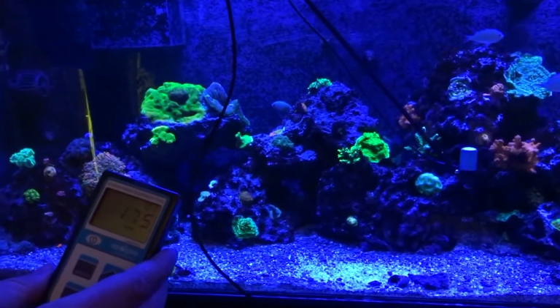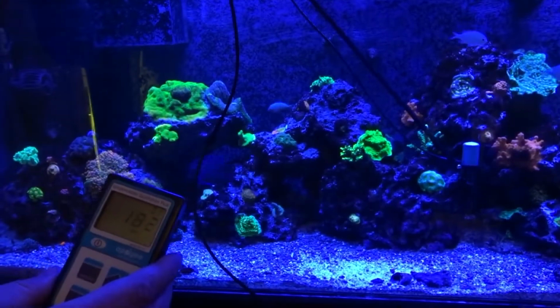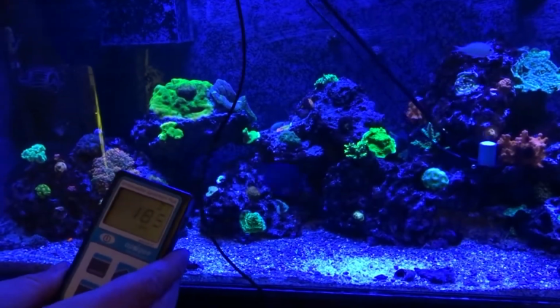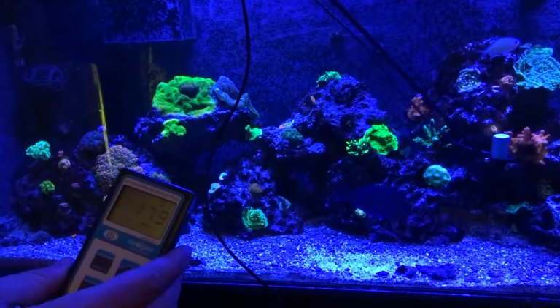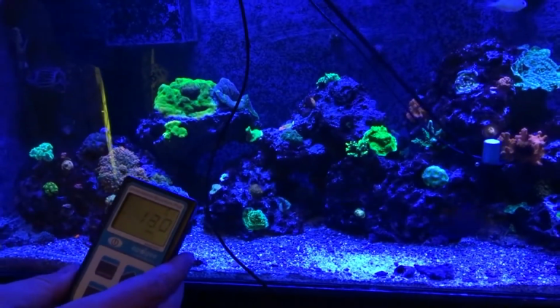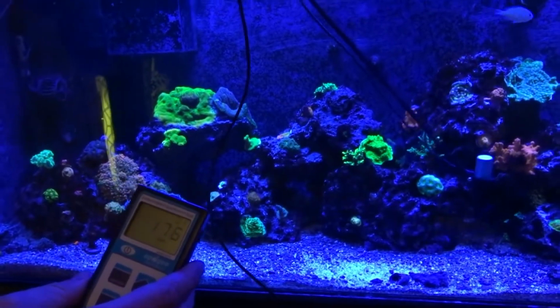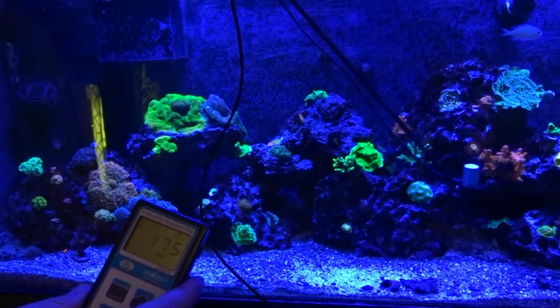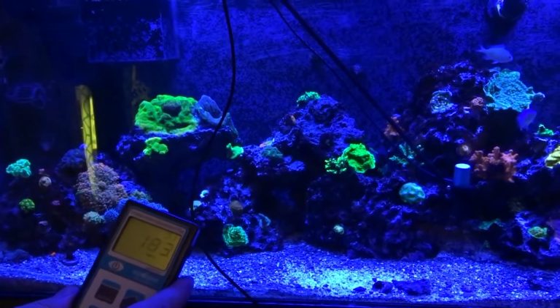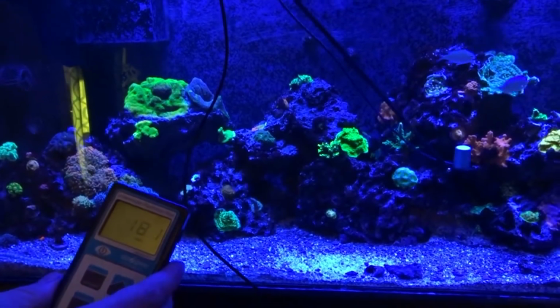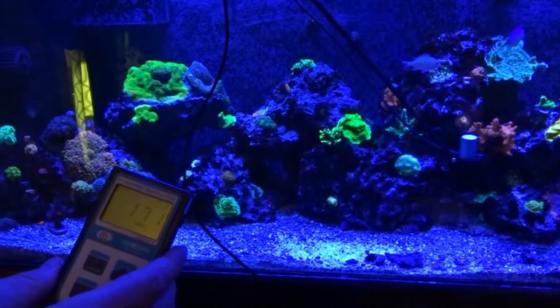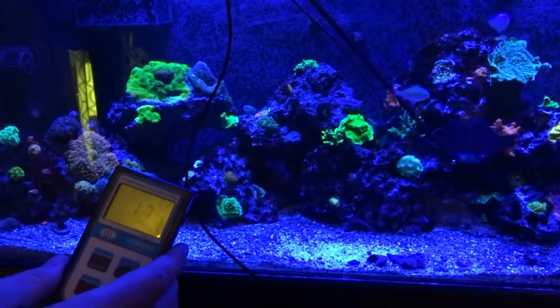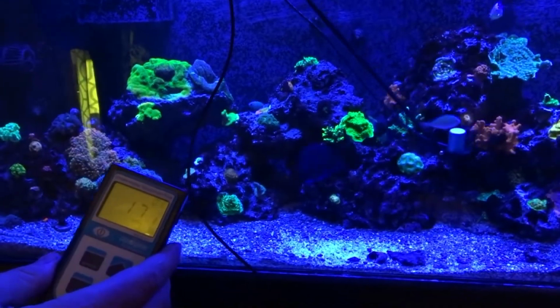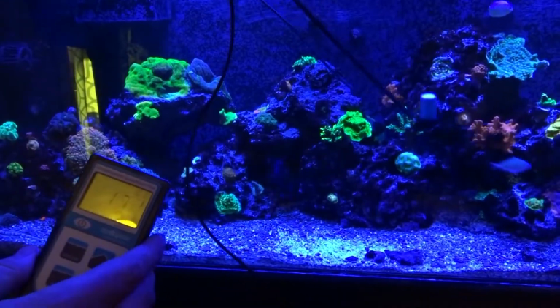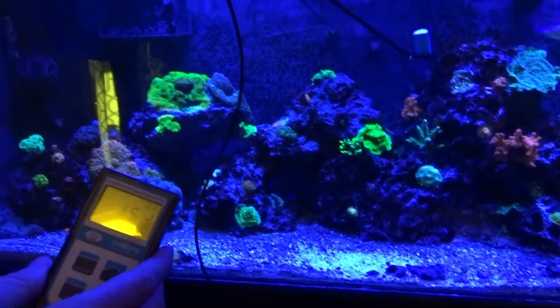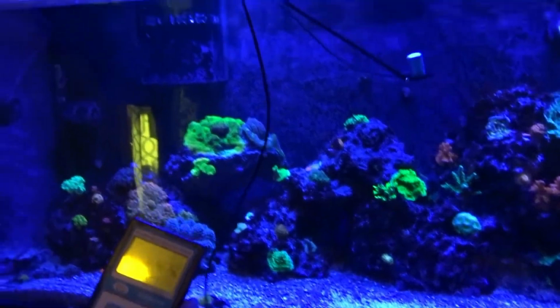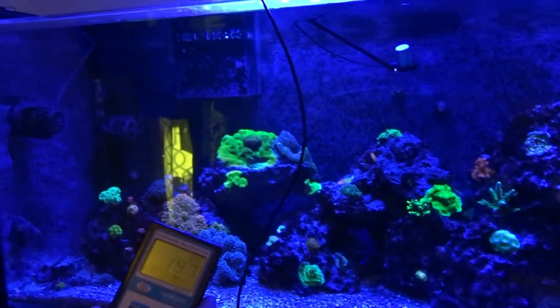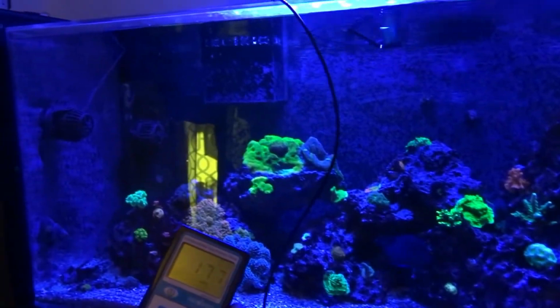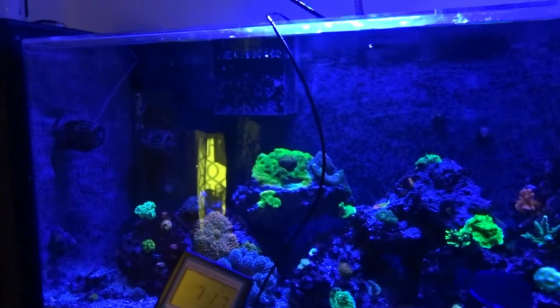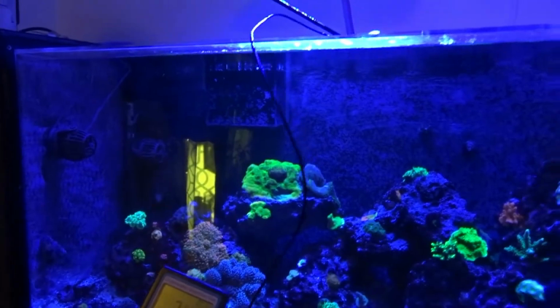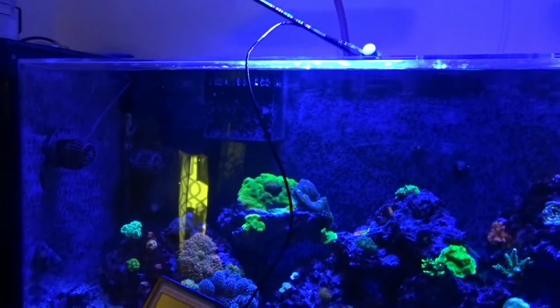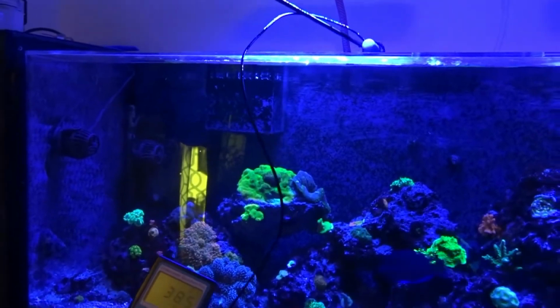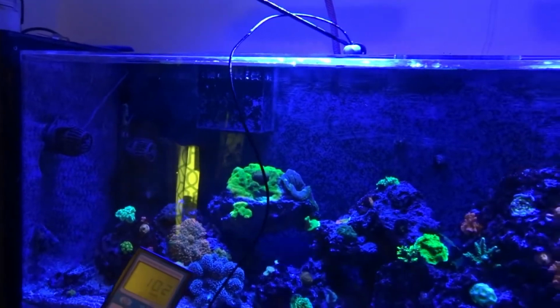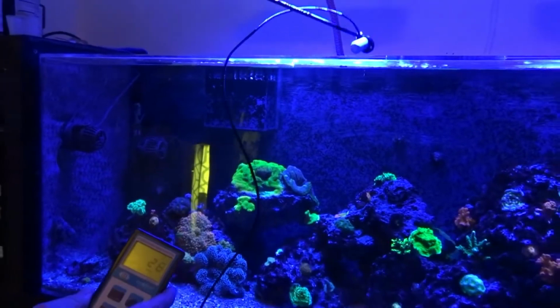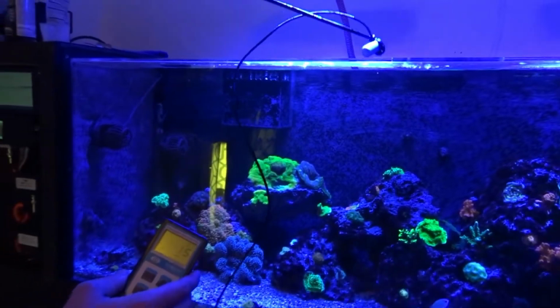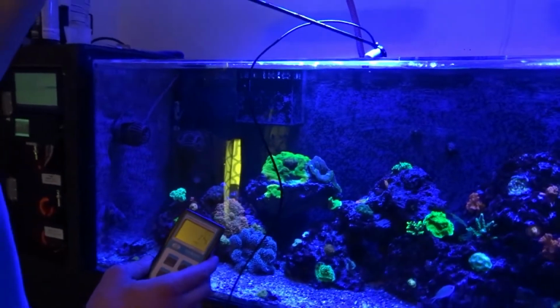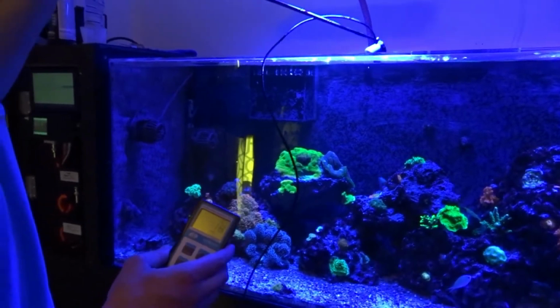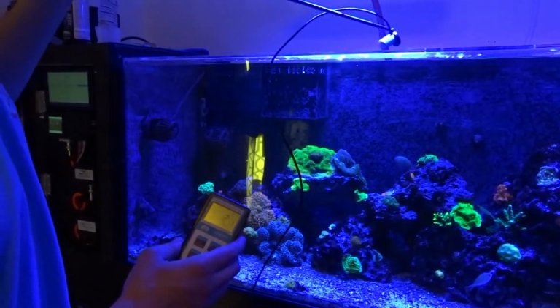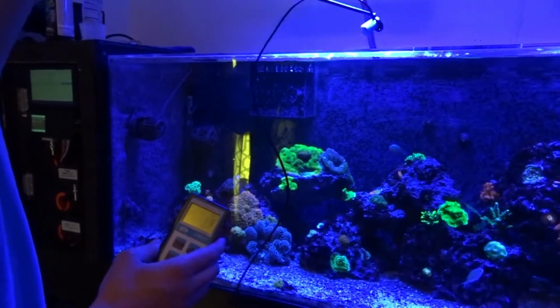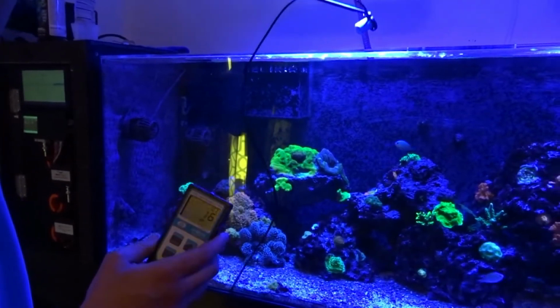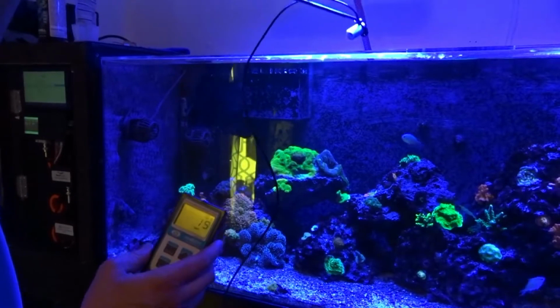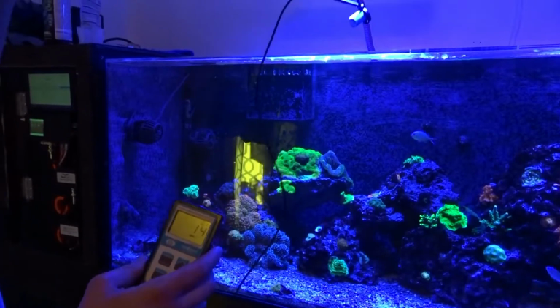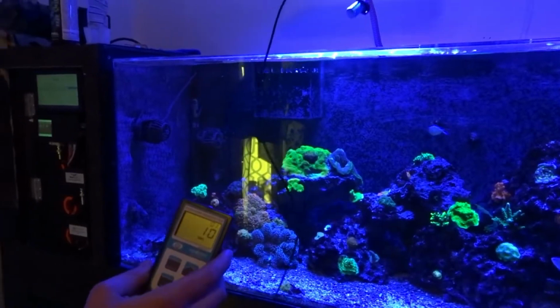If you don't have a controller, I suggest you get one, because it makes it super easy to control the lights. I'm just using a 3.5mm headphone jack — a four-post one — to set up. So it's super easy.